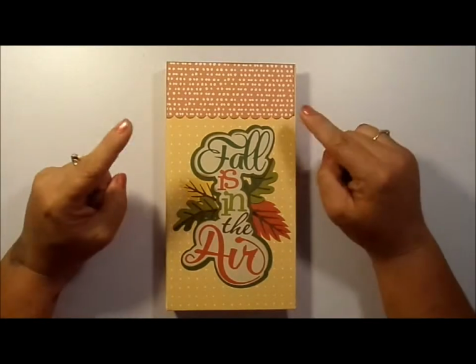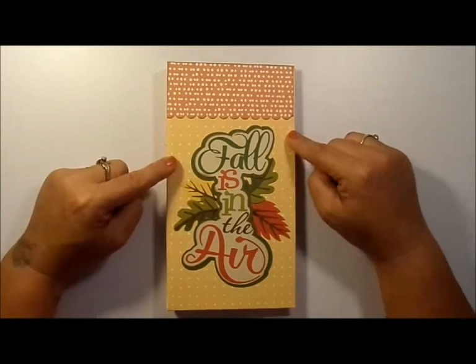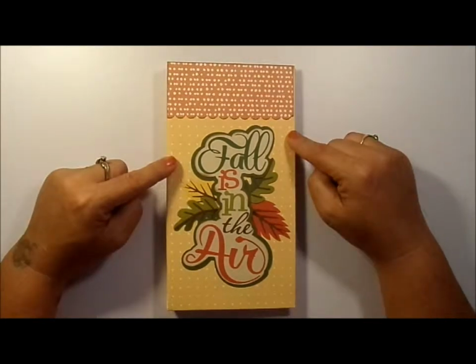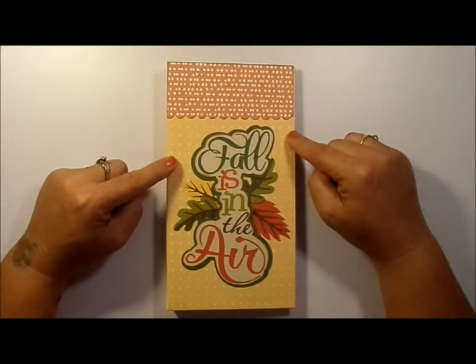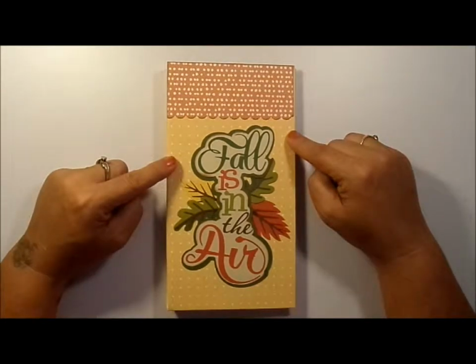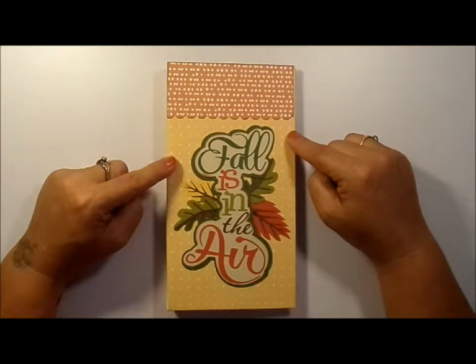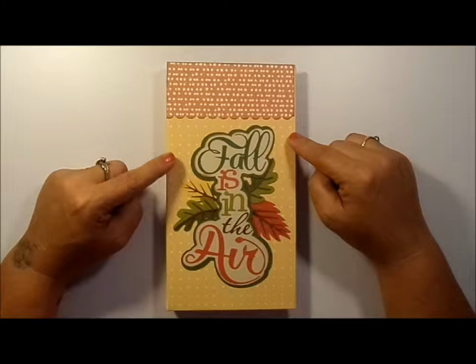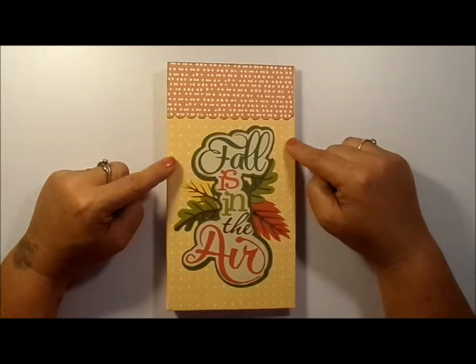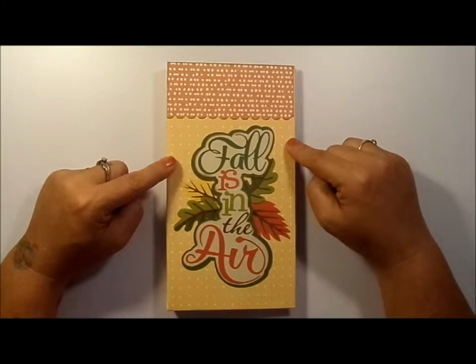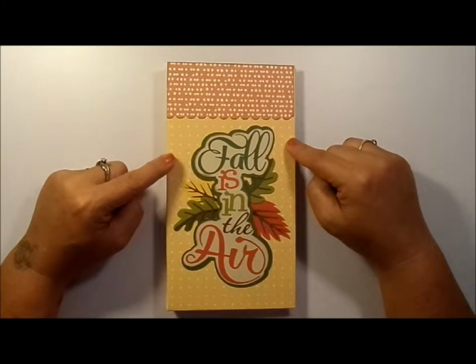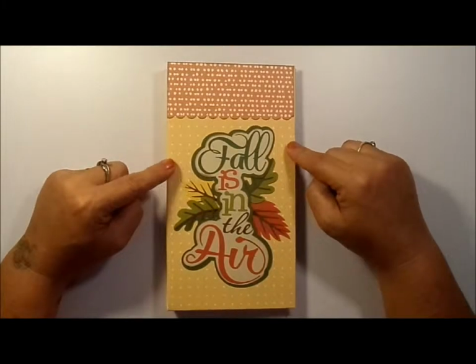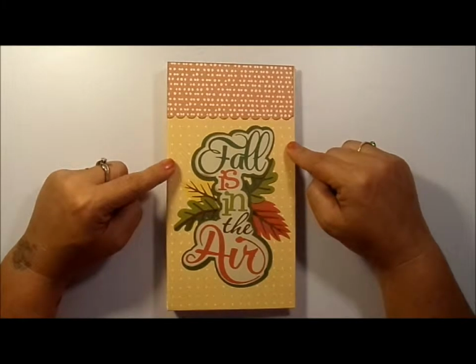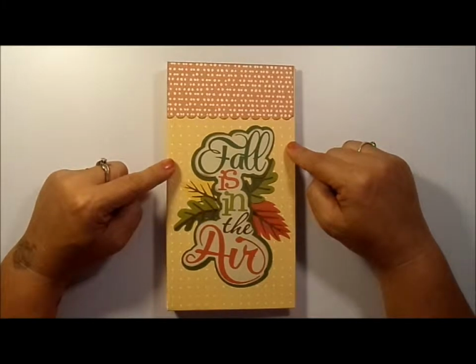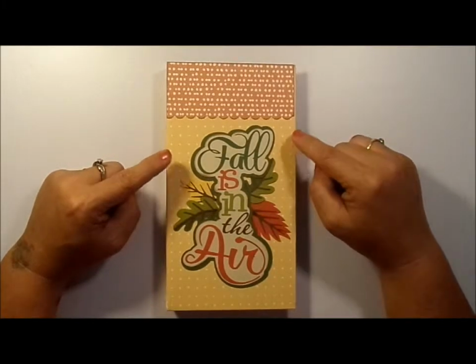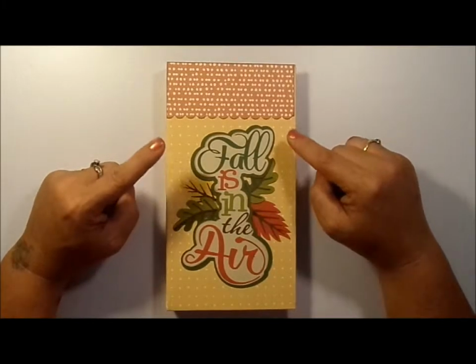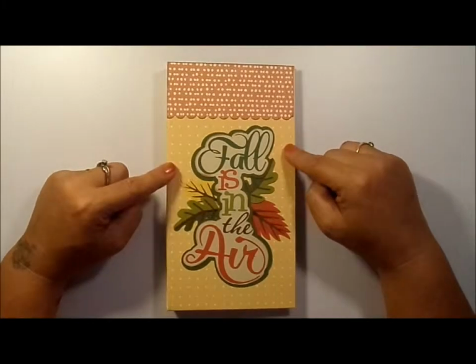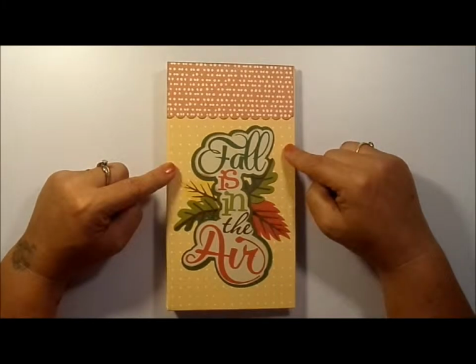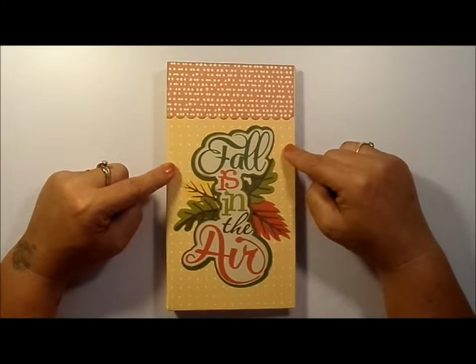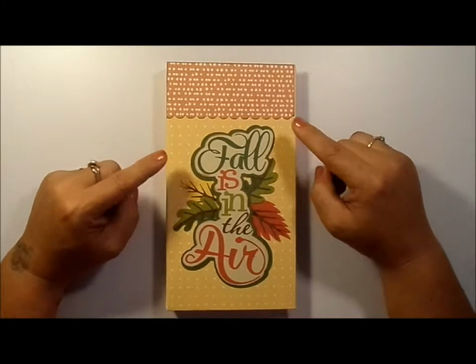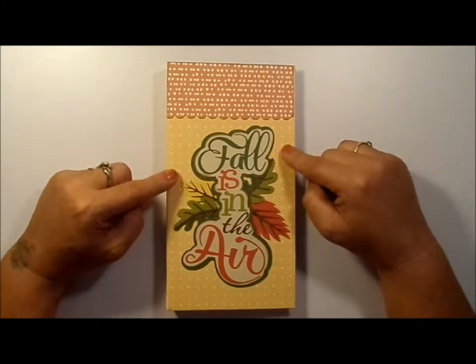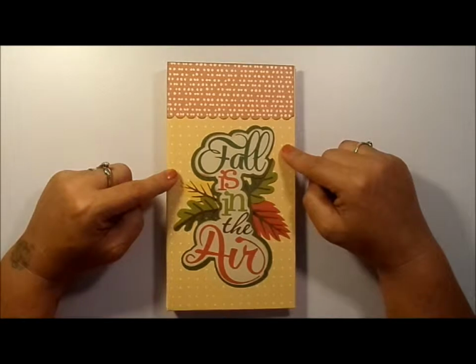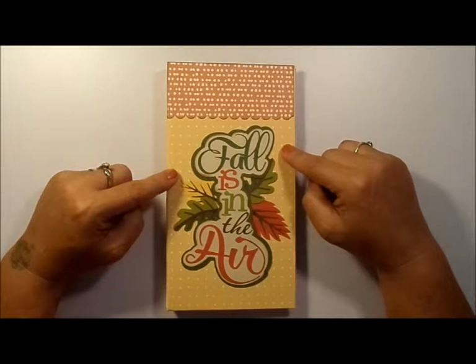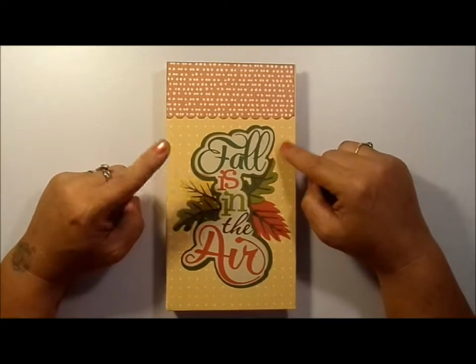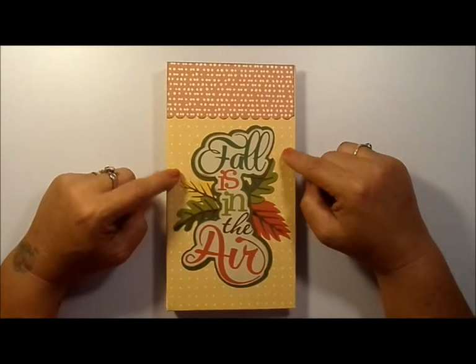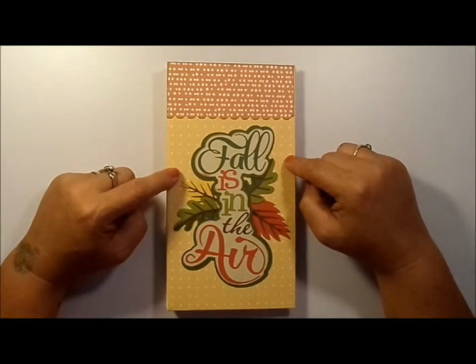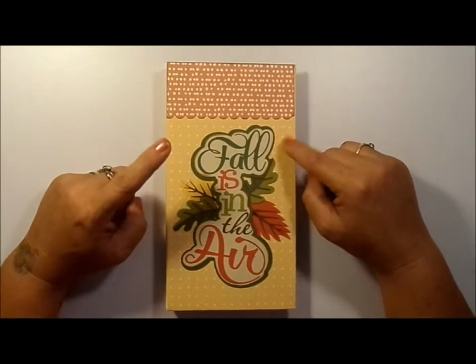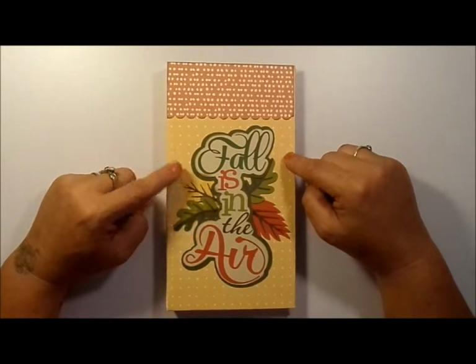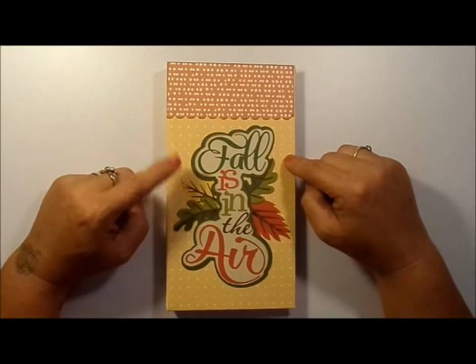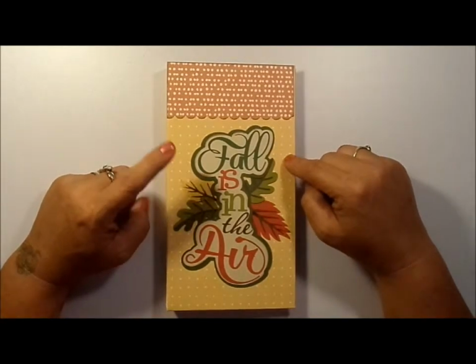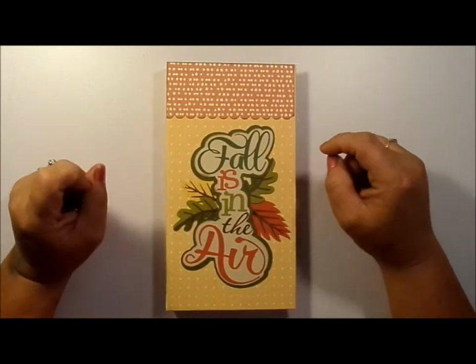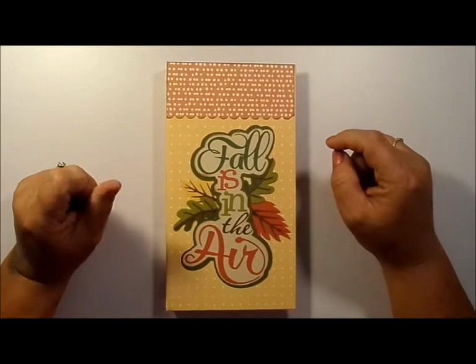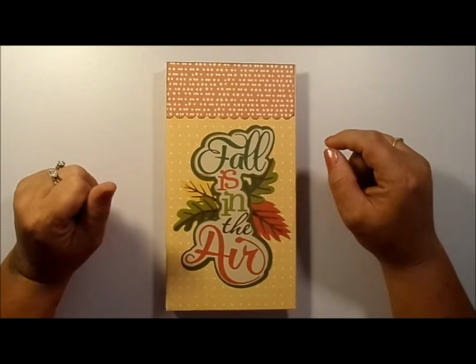The paper line I got at Michael's — it's the Recollection Signature Series, Night and Fall, 12x12 pad.